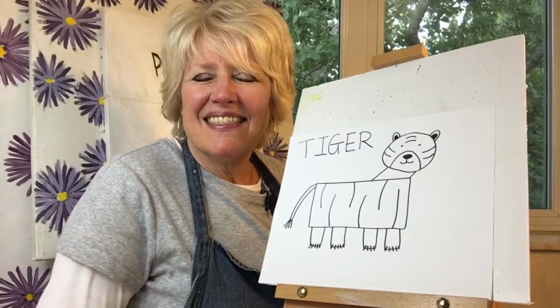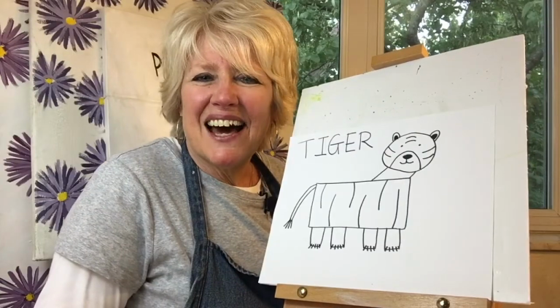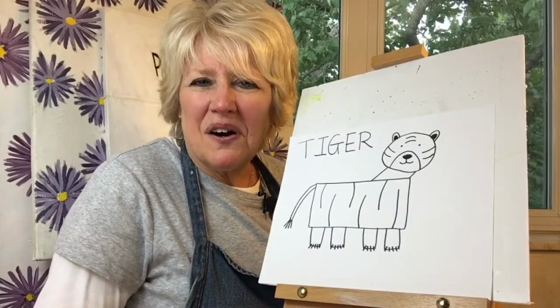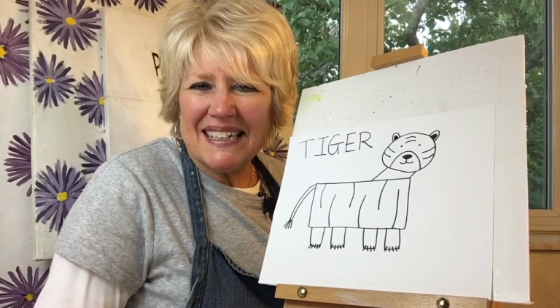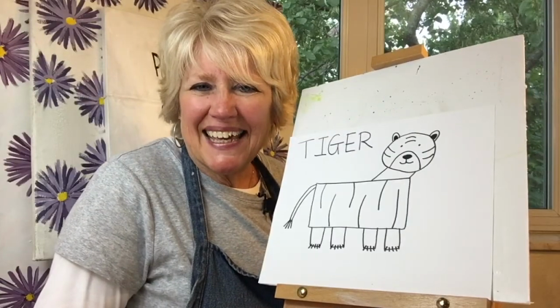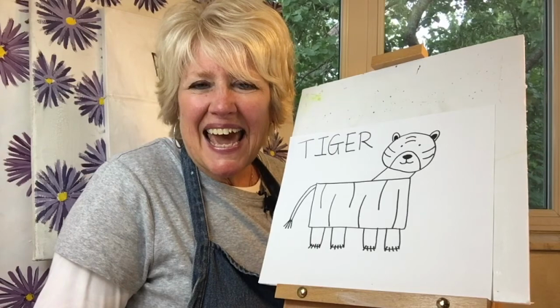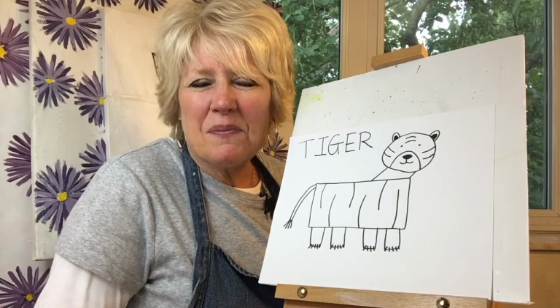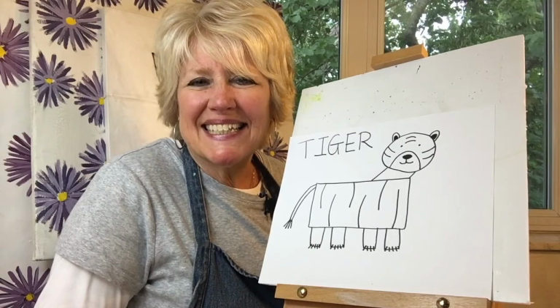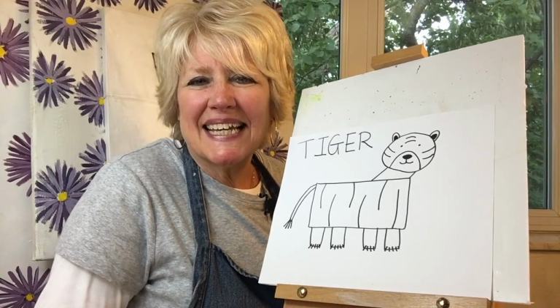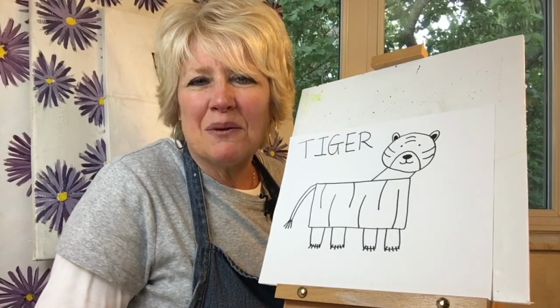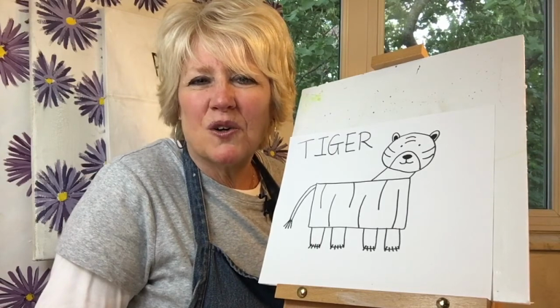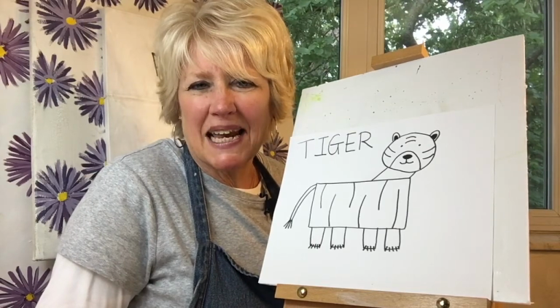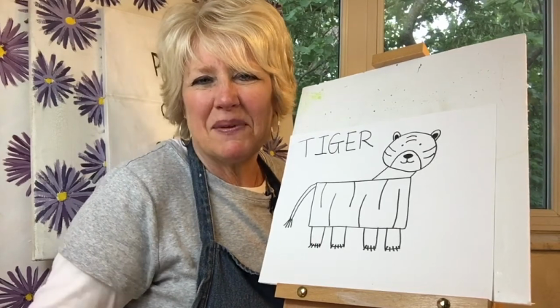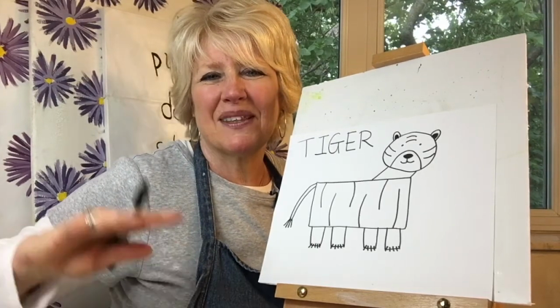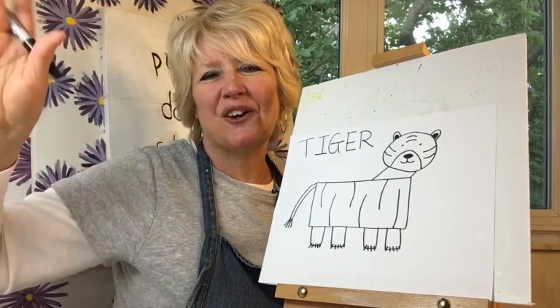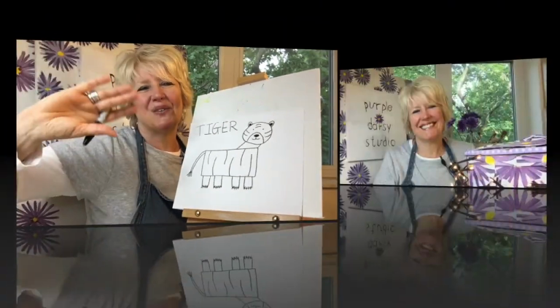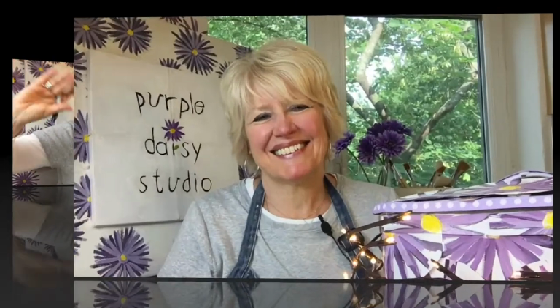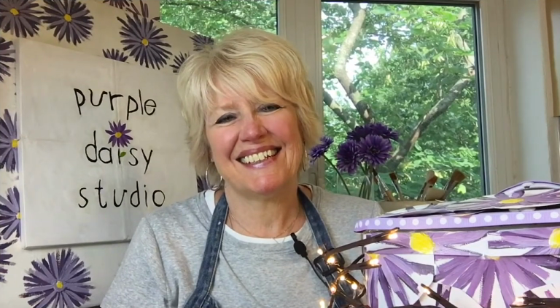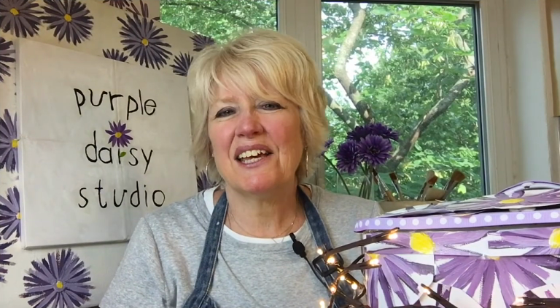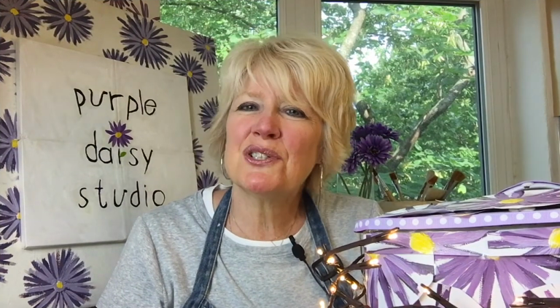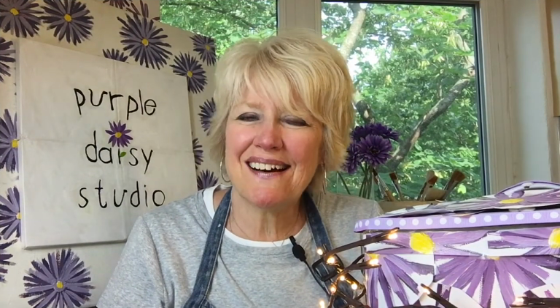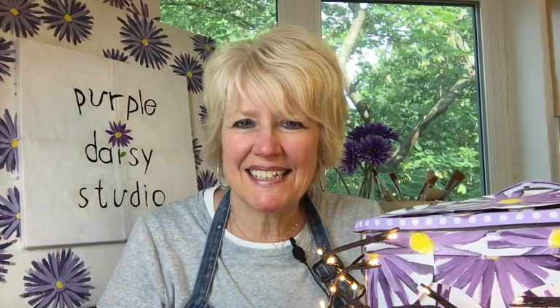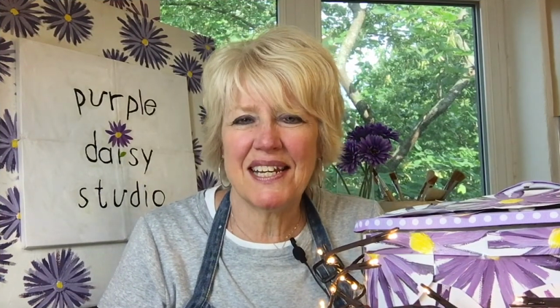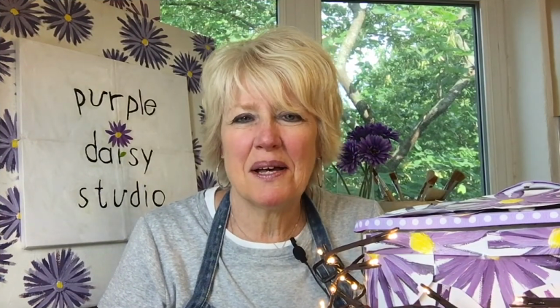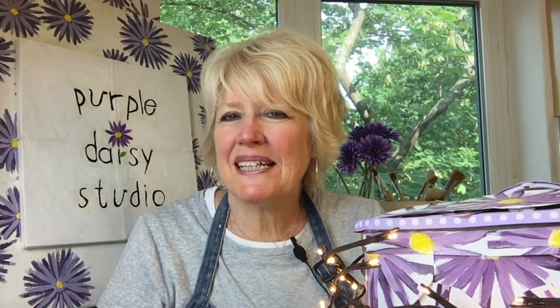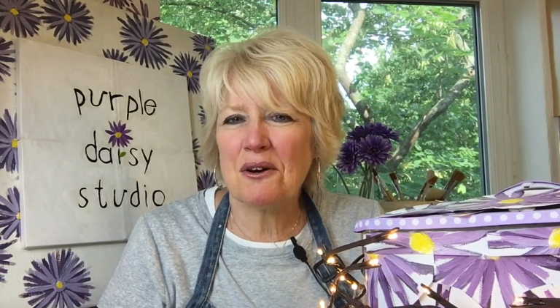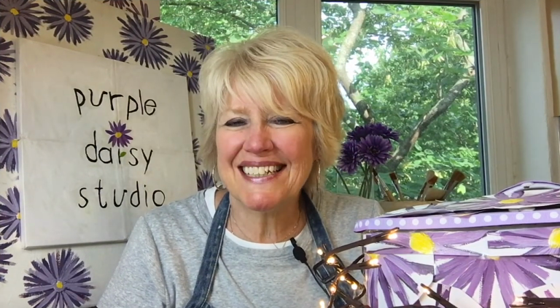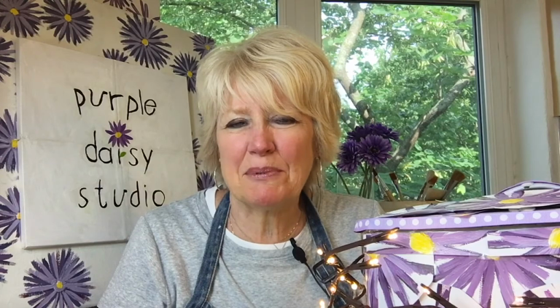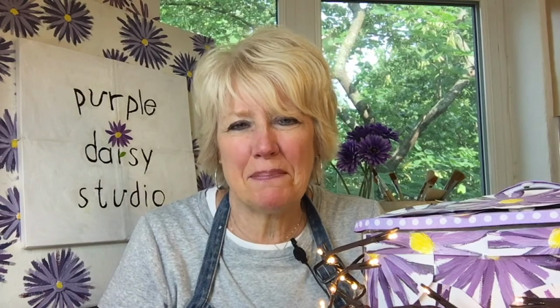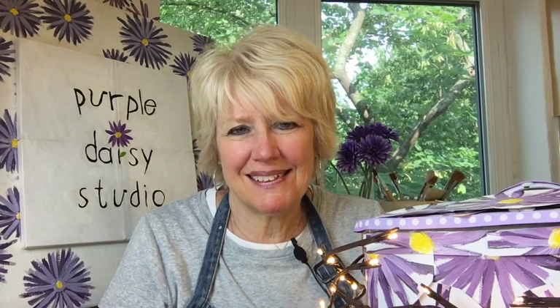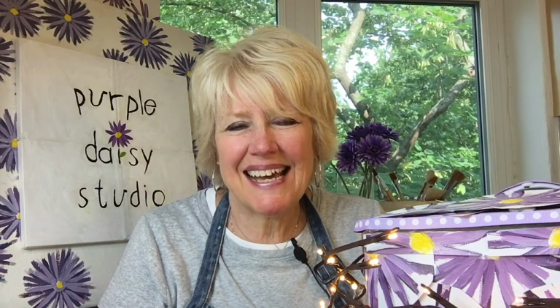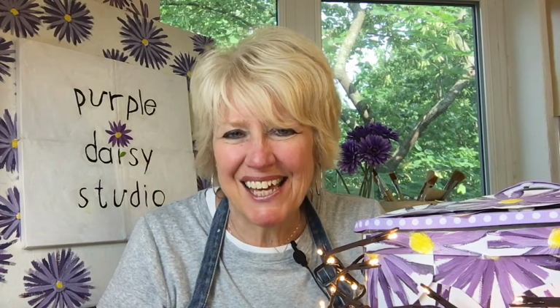Thanks a lot for drawing with me today. And I hope I get to see you next time when we draw an animal that begins with the letter U. If you enjoyed the content of this video, please don't forget to hit the subscribe button. And thank you.